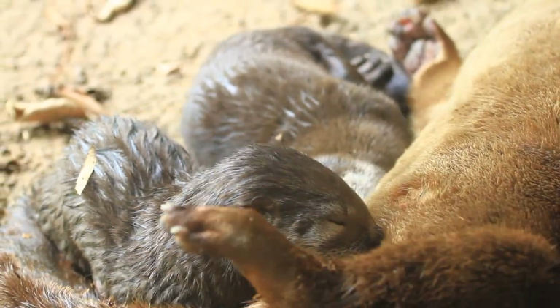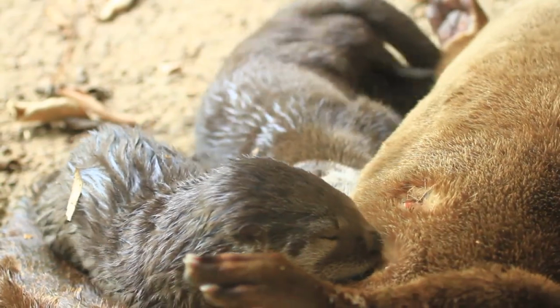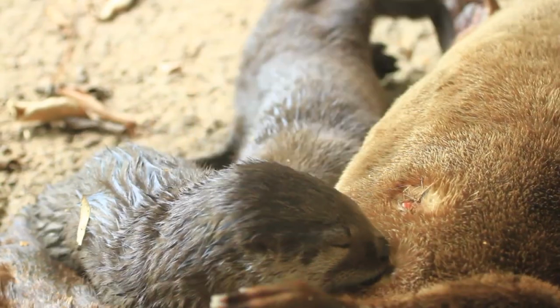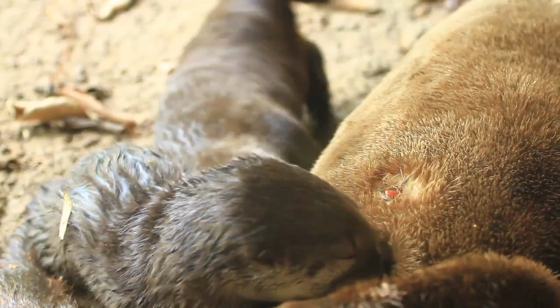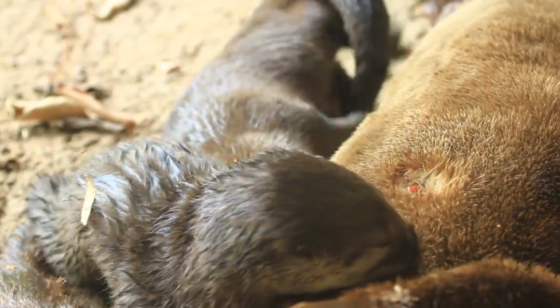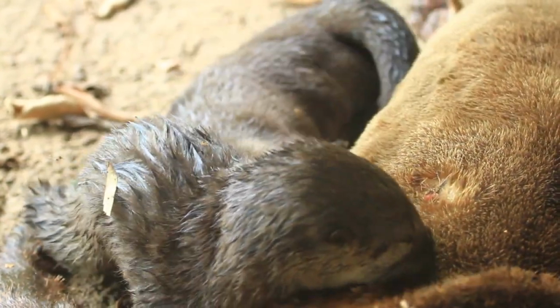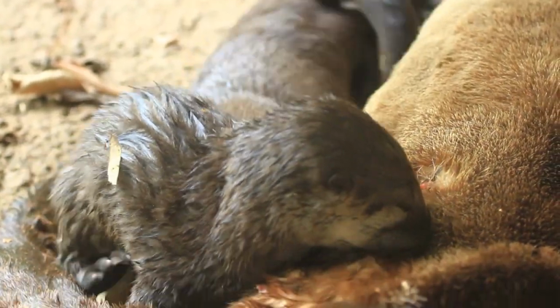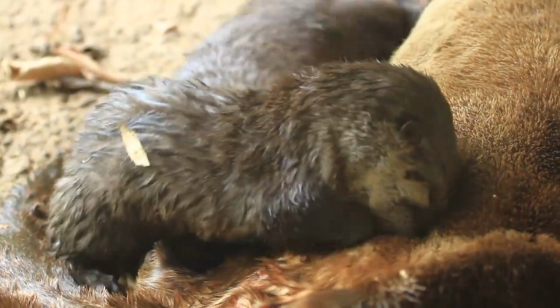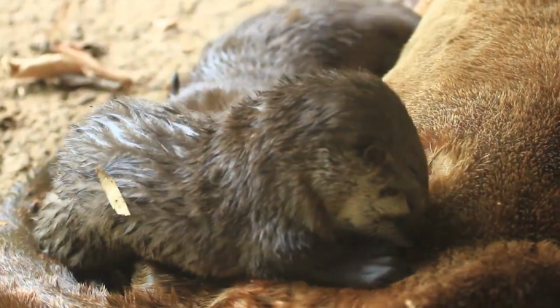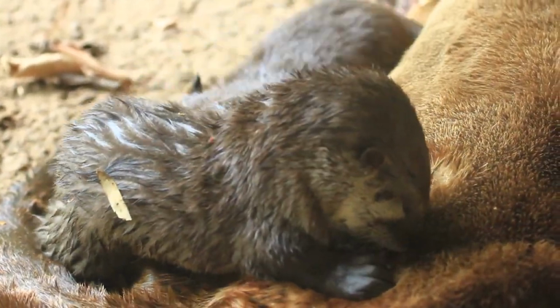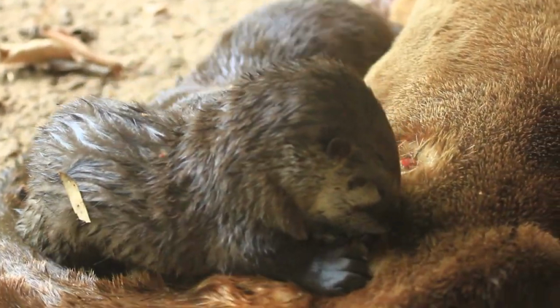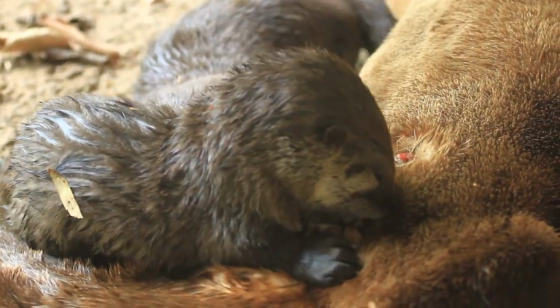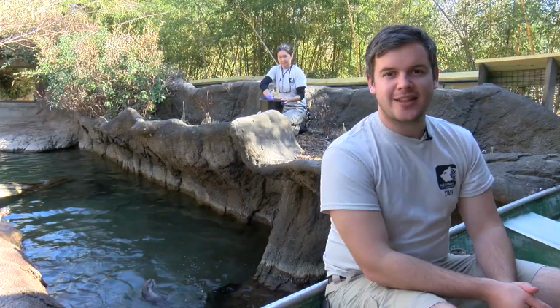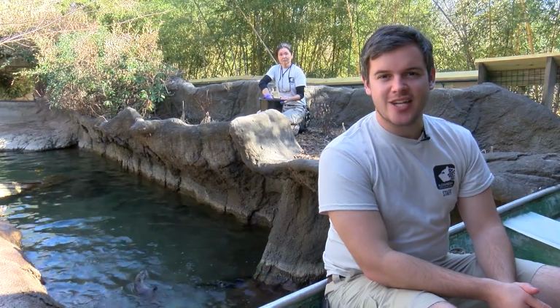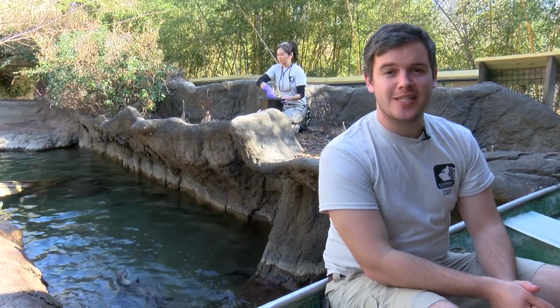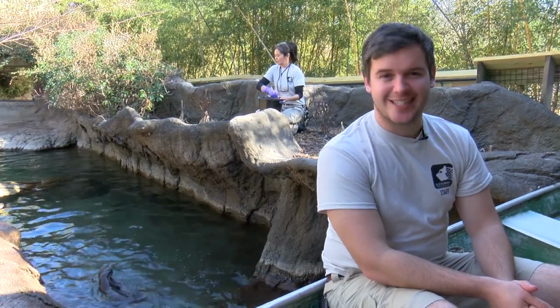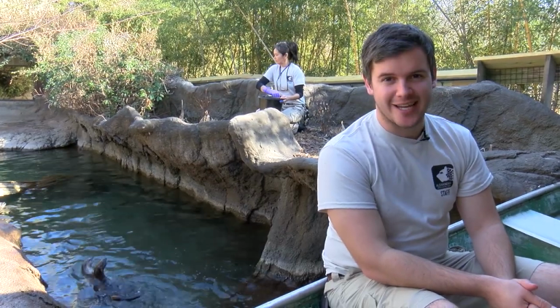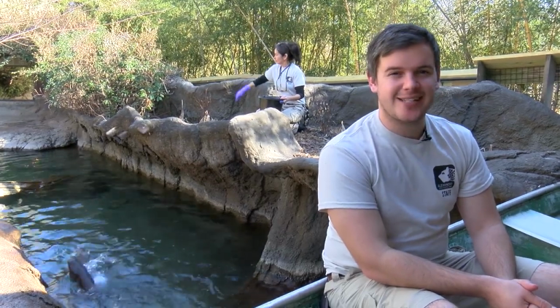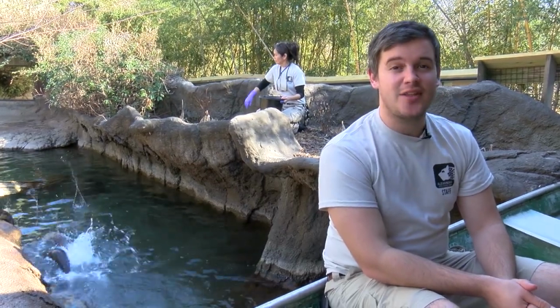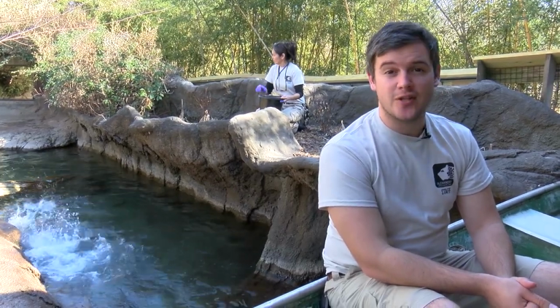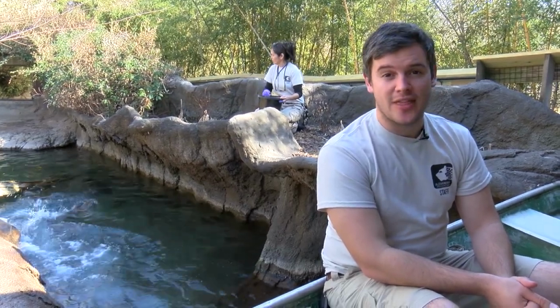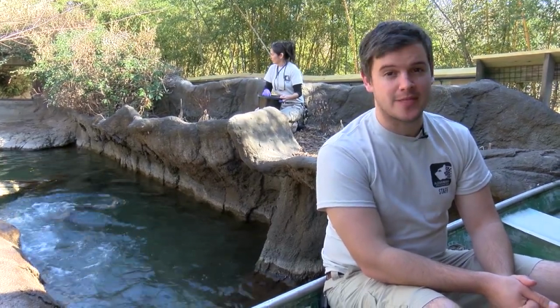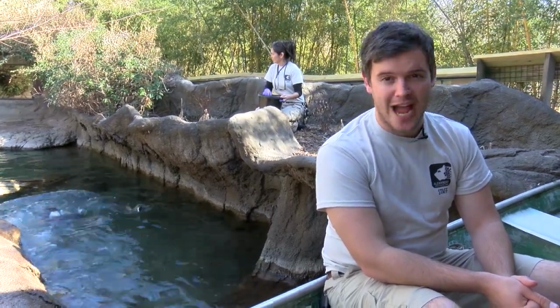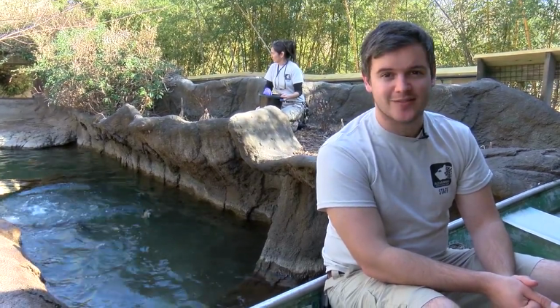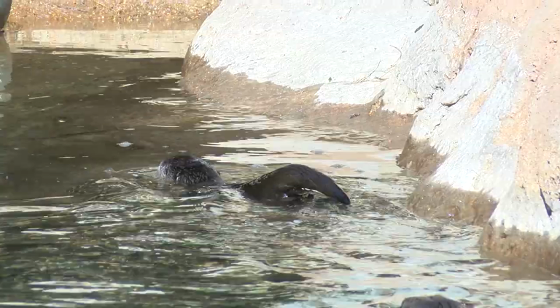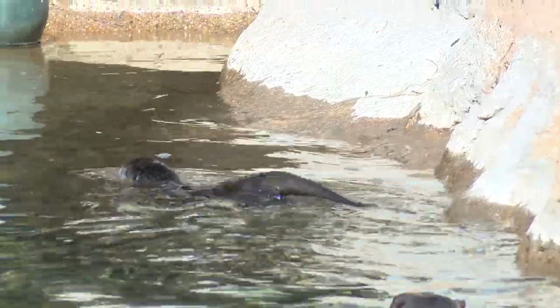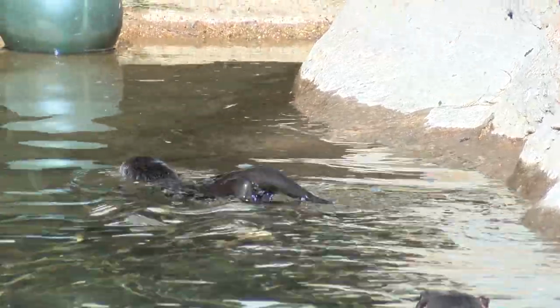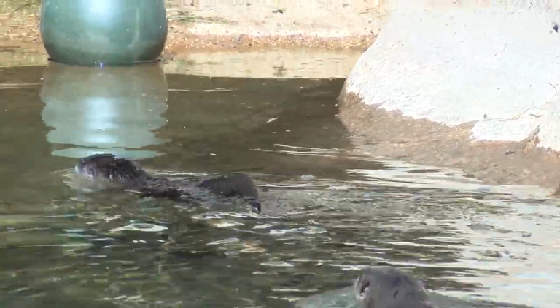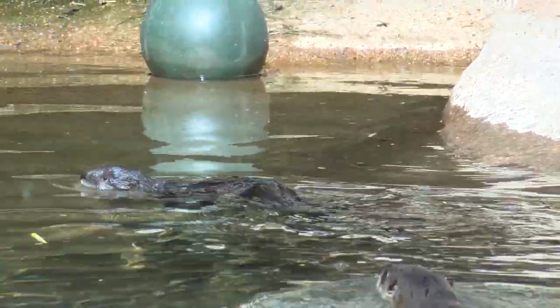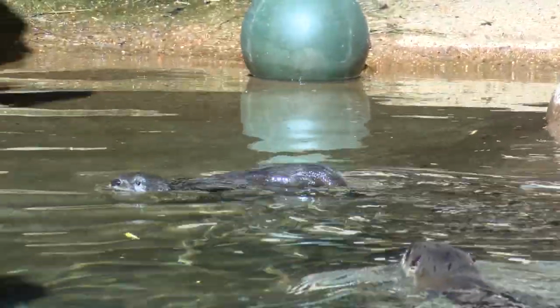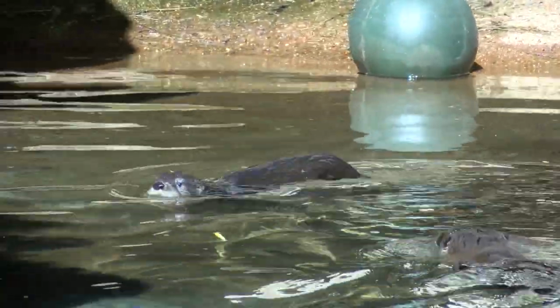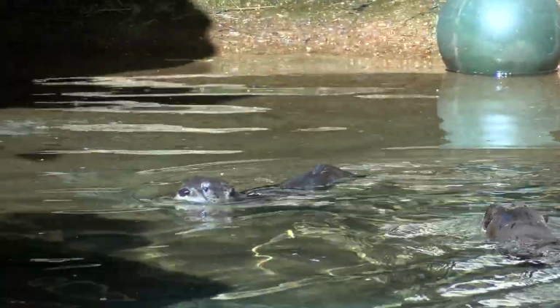Emmy's been an awesome mom so far — we're so excited at how well she's done. At this stage, the babies mainly sleep and eat. It's not until the end of the first month that the babies become more active, when the eyes and ears open at about 25 to 30 days old.